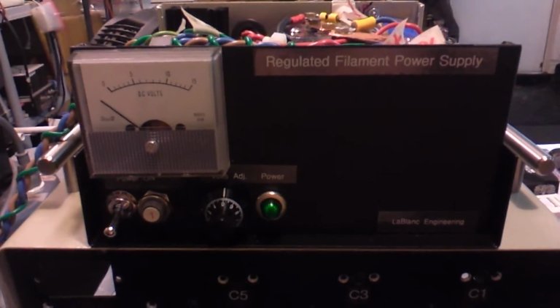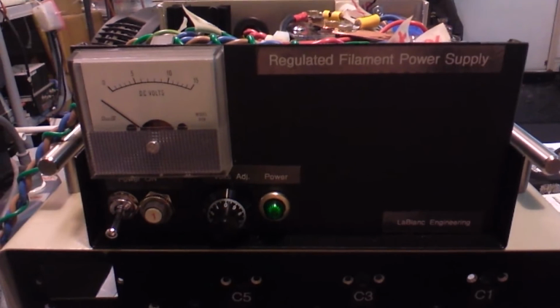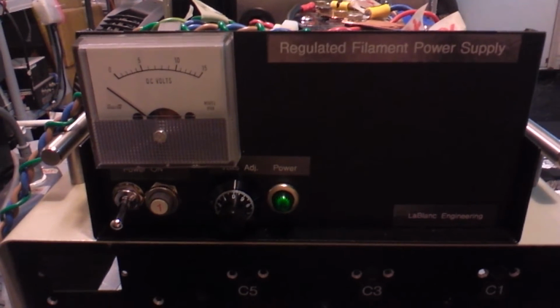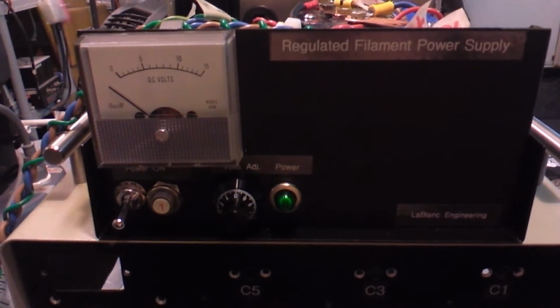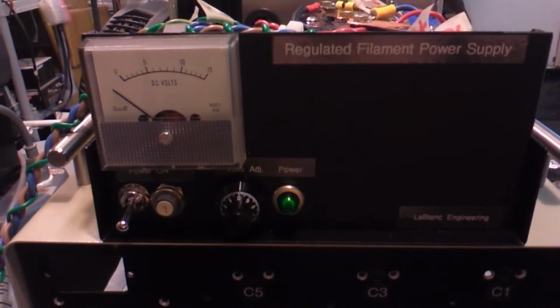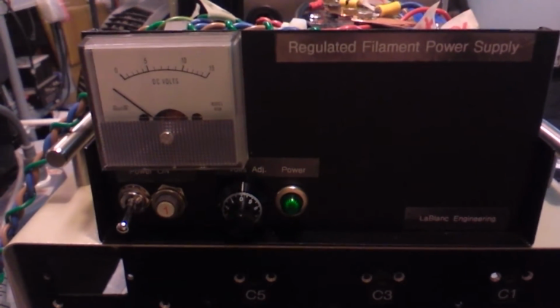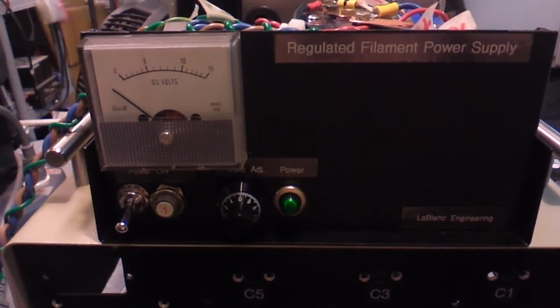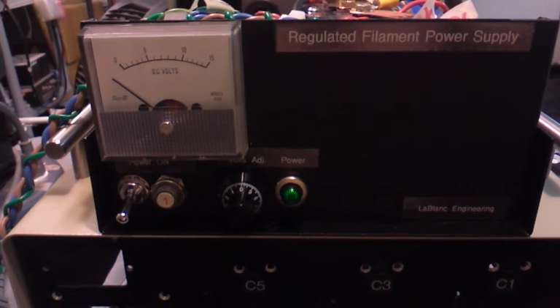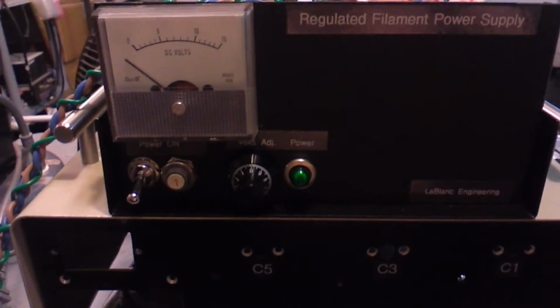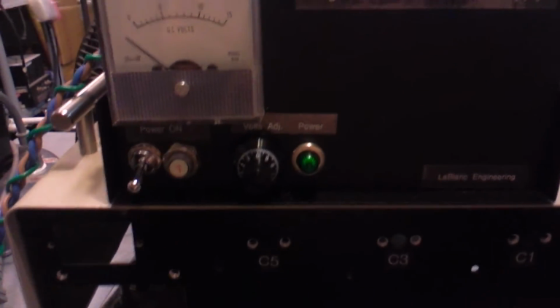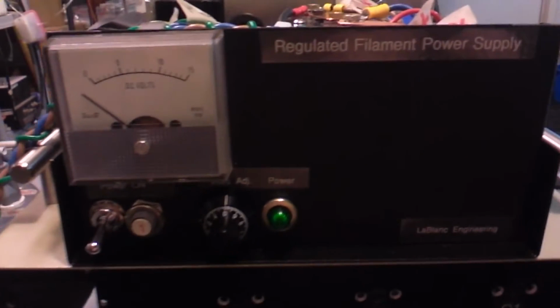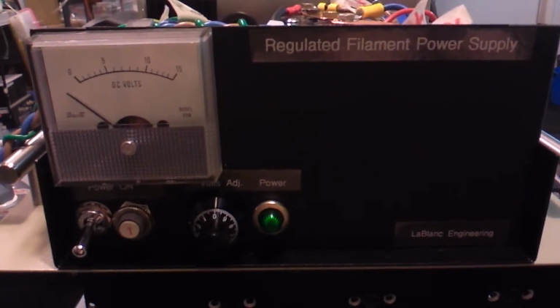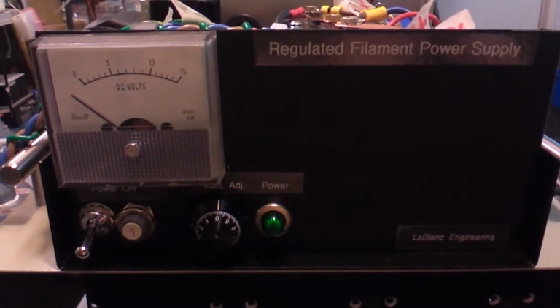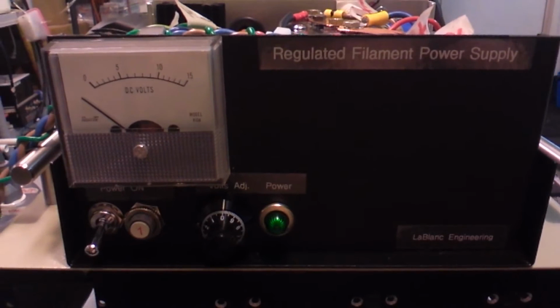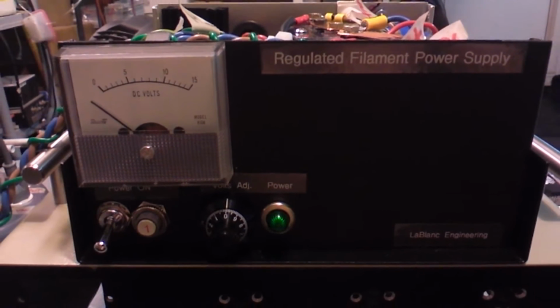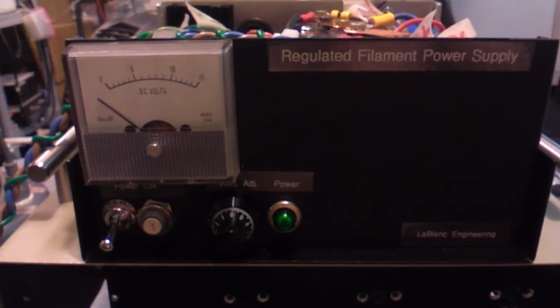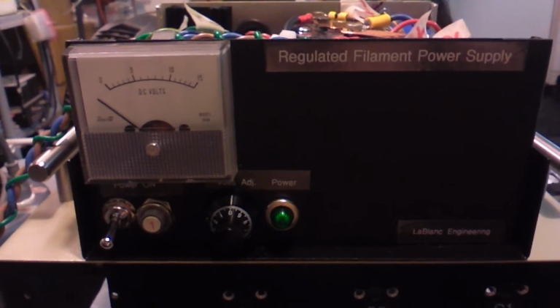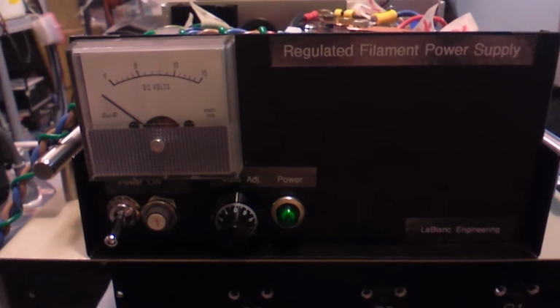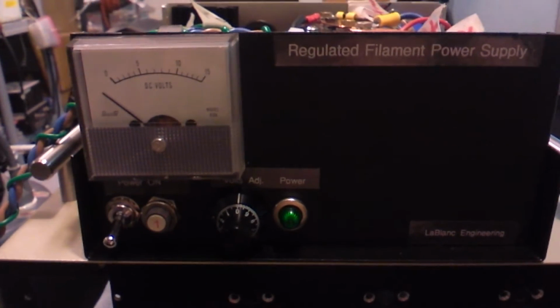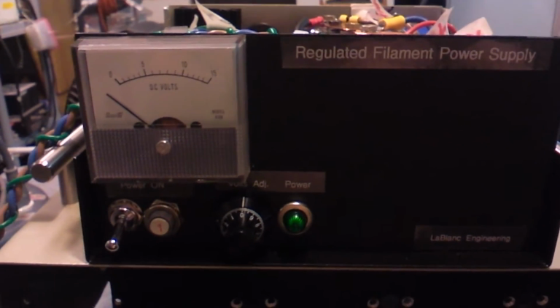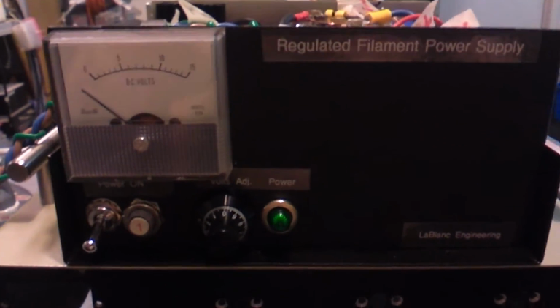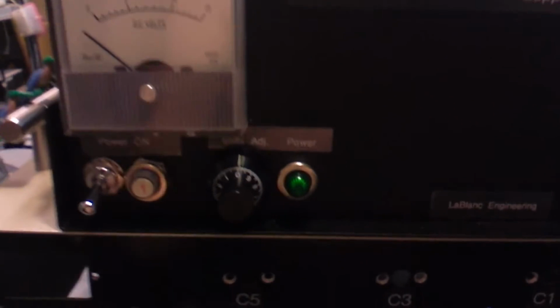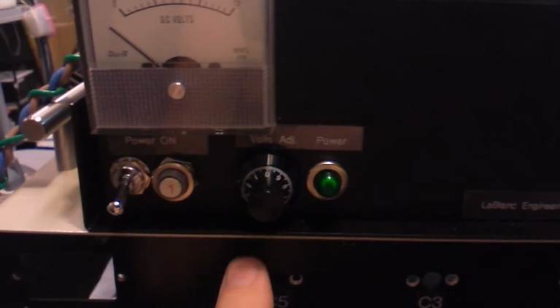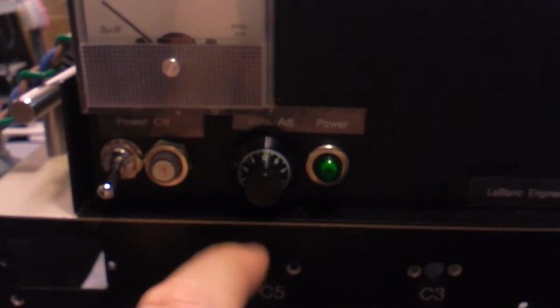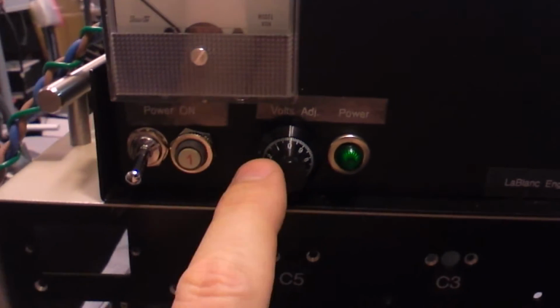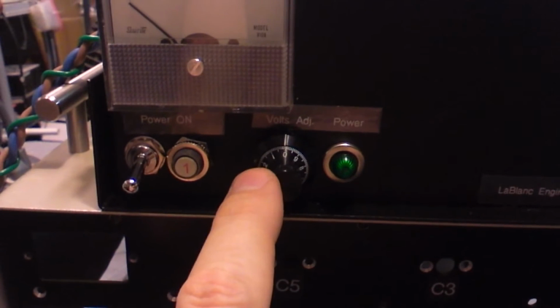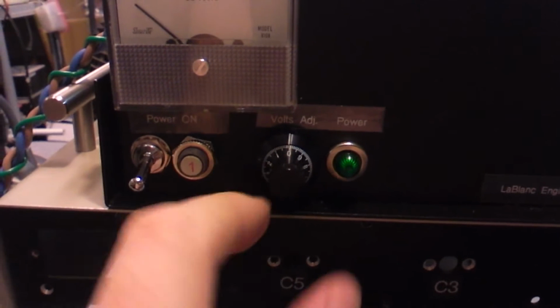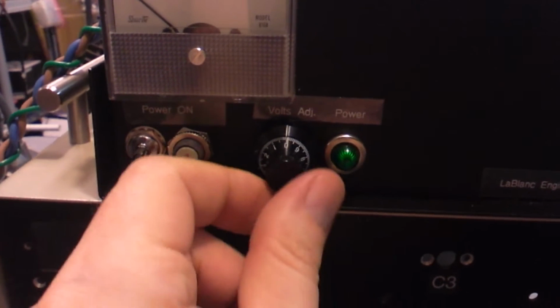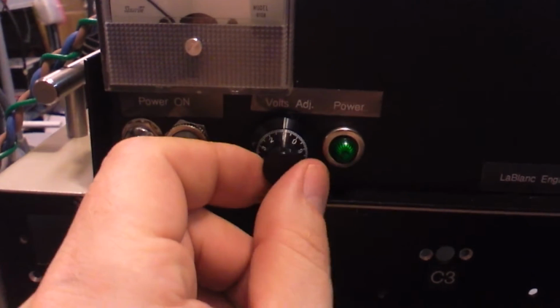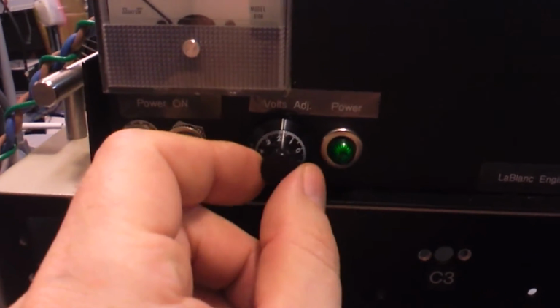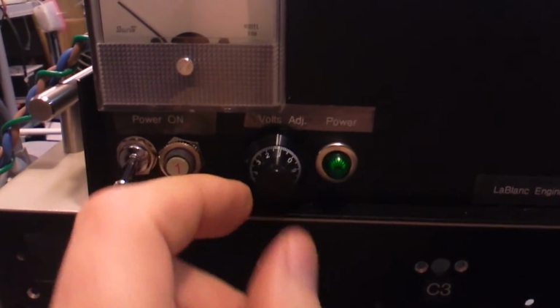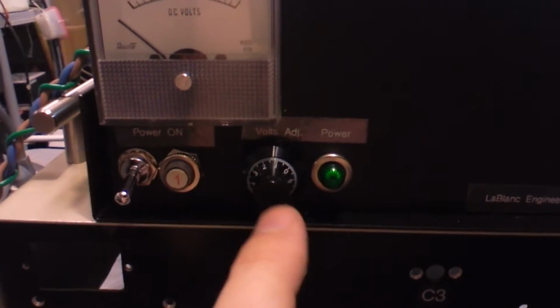It's got the adjustable pi network in the back — we'll show you that in a minute. This is the regulated filament power supply for the vacuum tubes. There's a 10-turn pot on here to control the filaments.